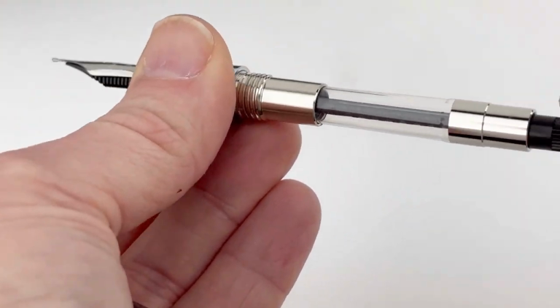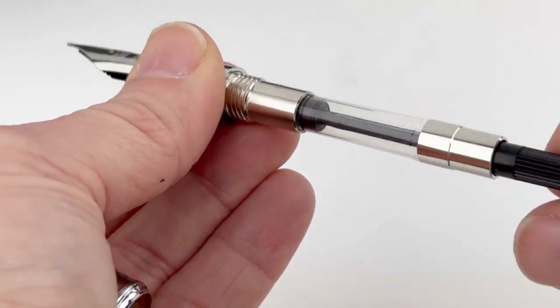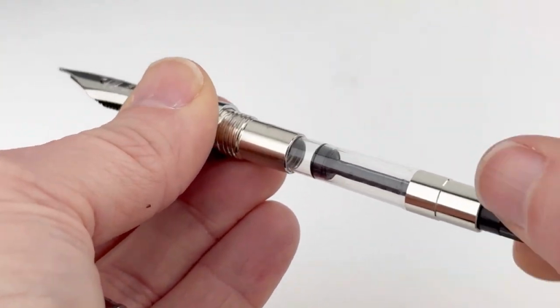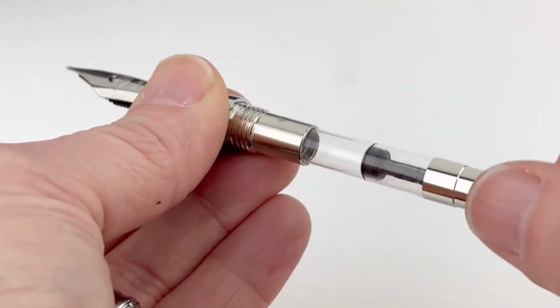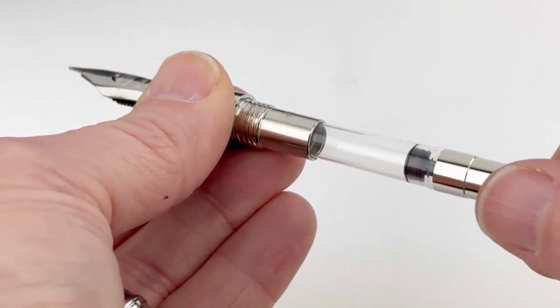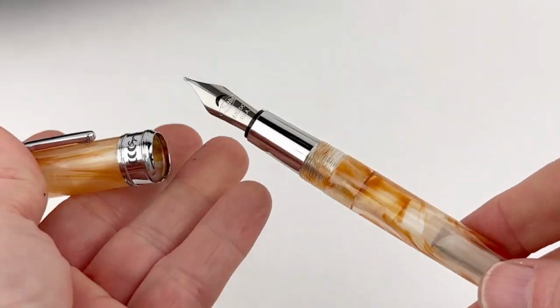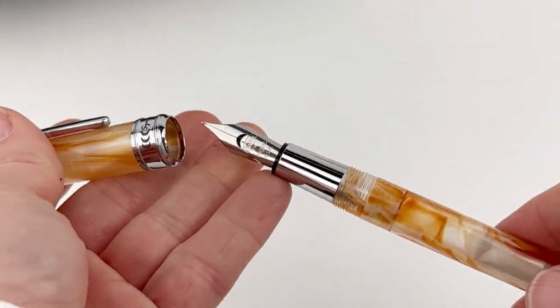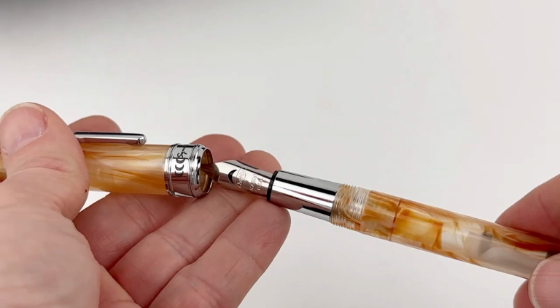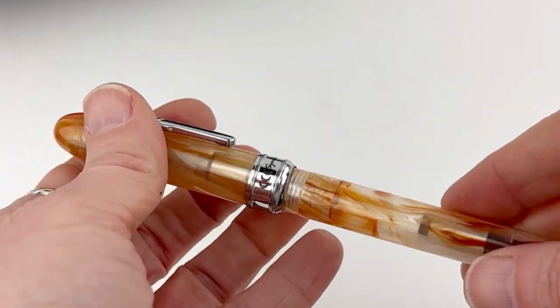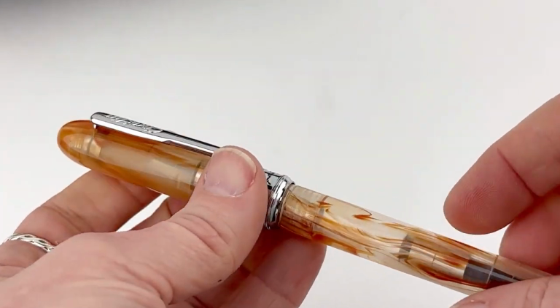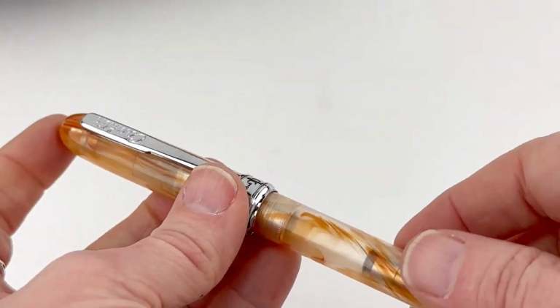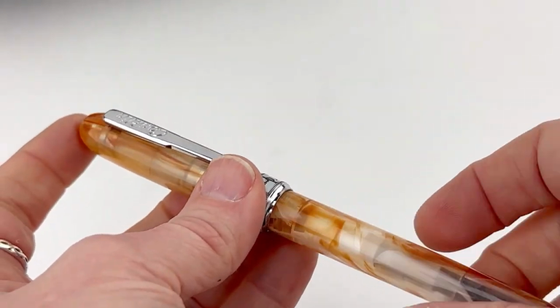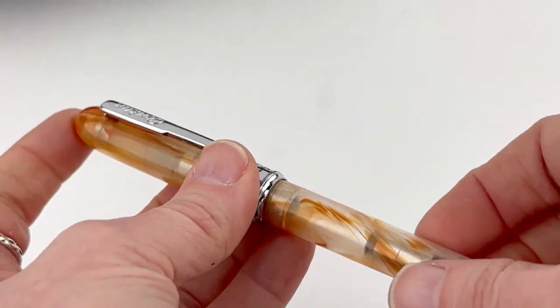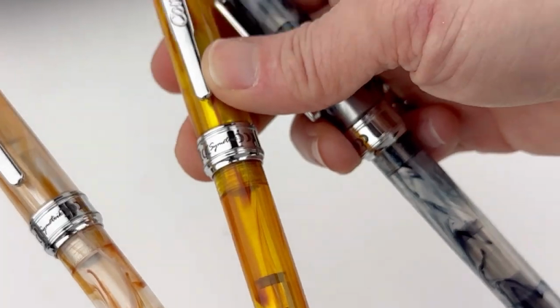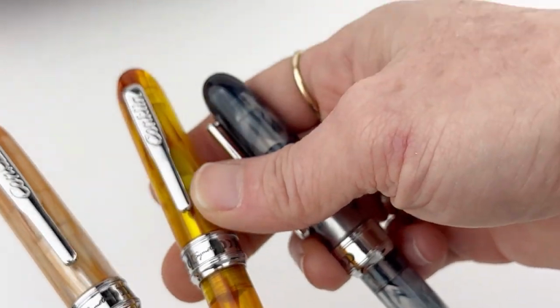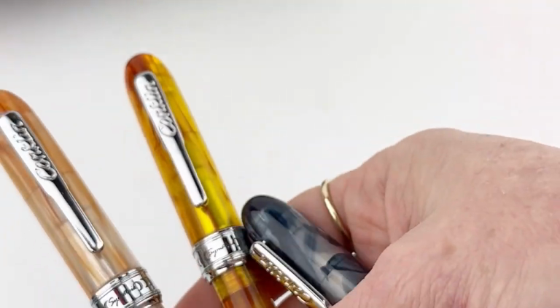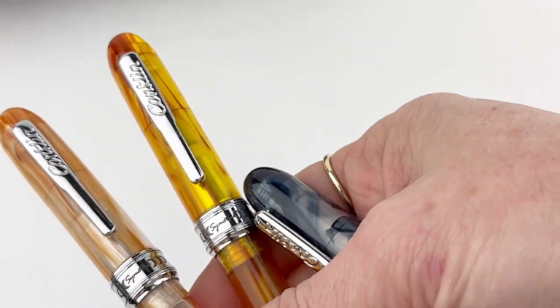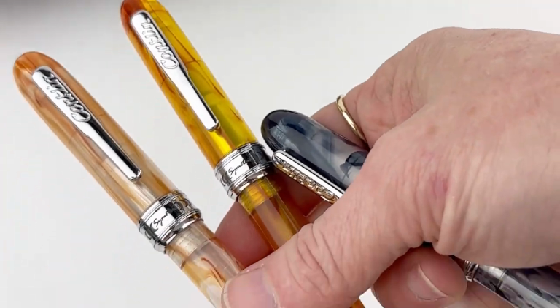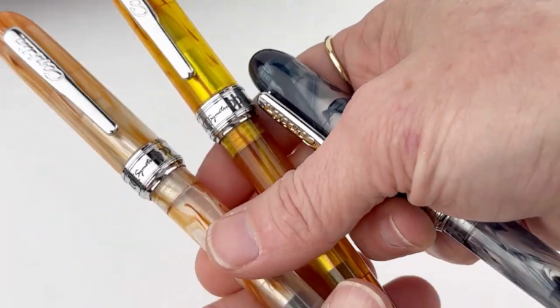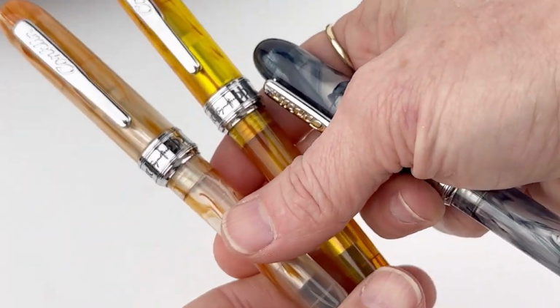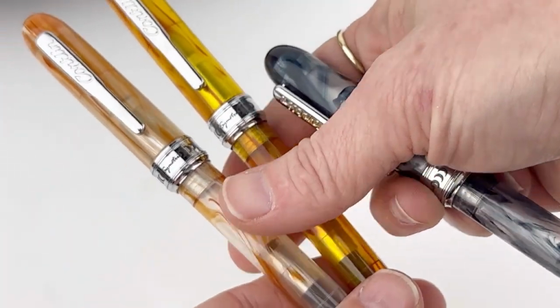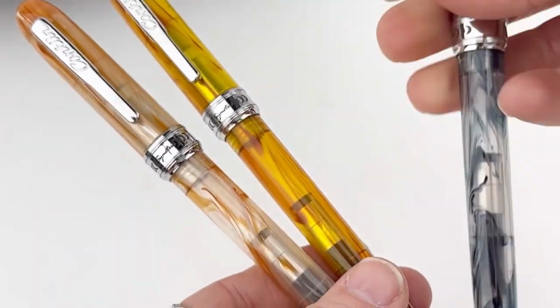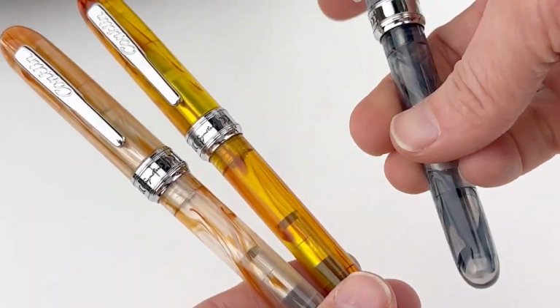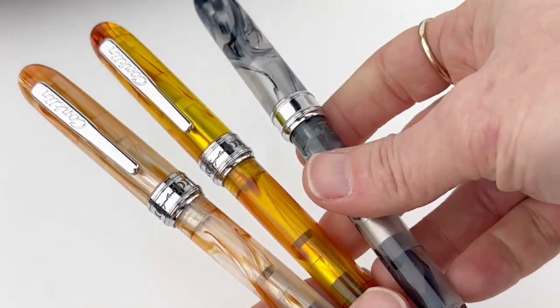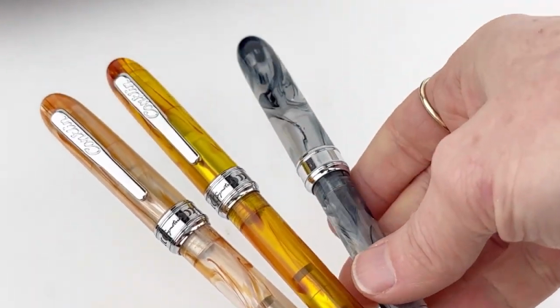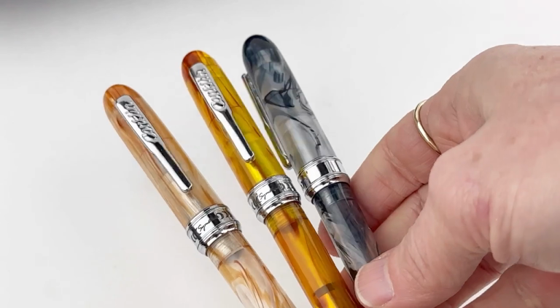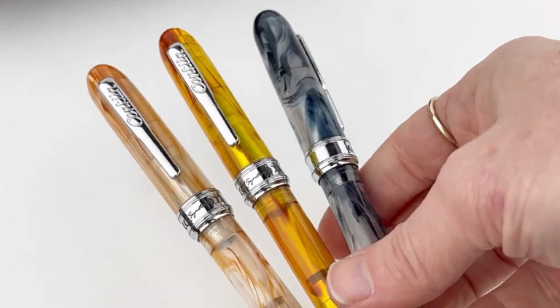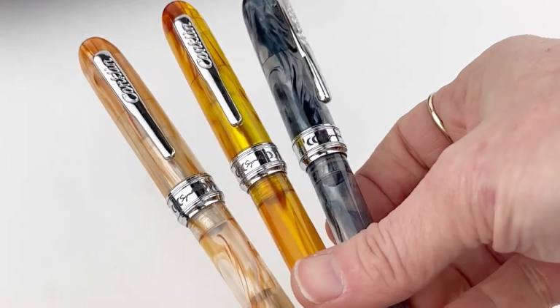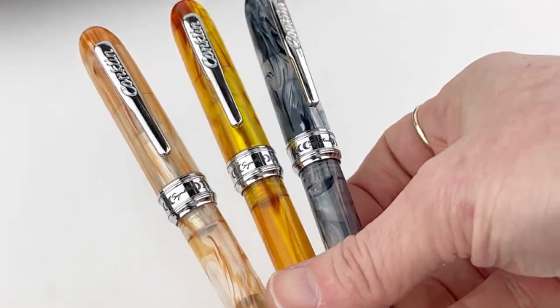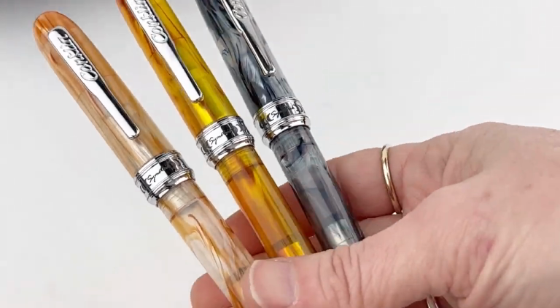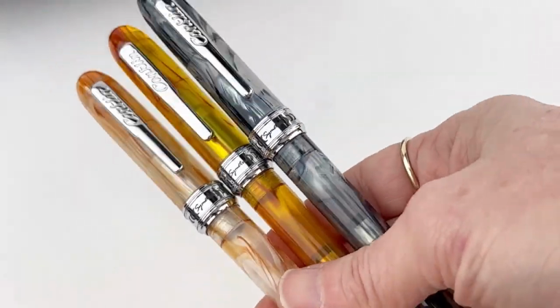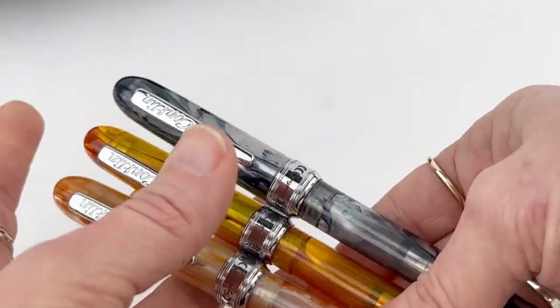It's a cartridge converter filling system and it does have a threaded cap. In addition to the Caramel Sundae, it's available in Precious Amber and also Blue Supernova.